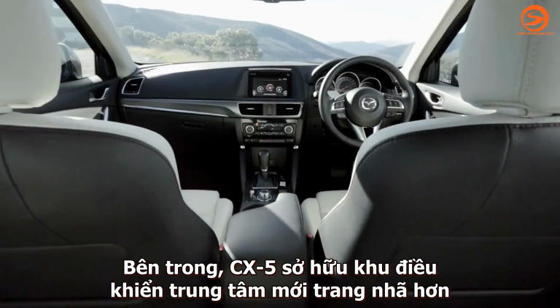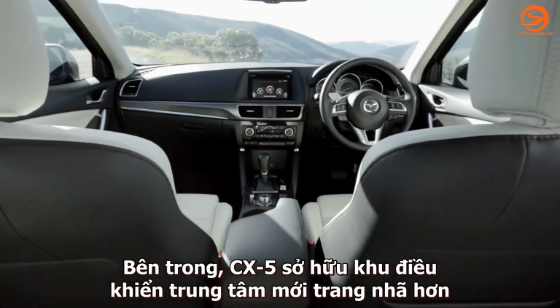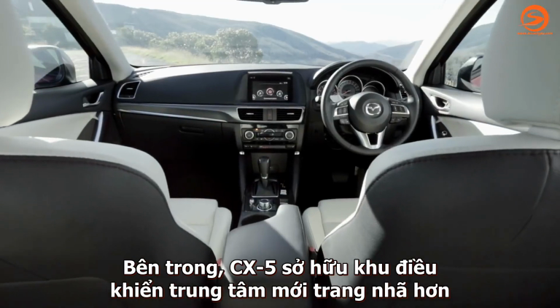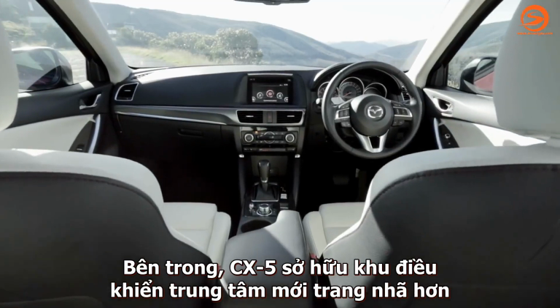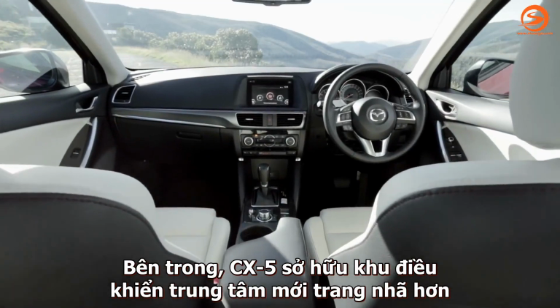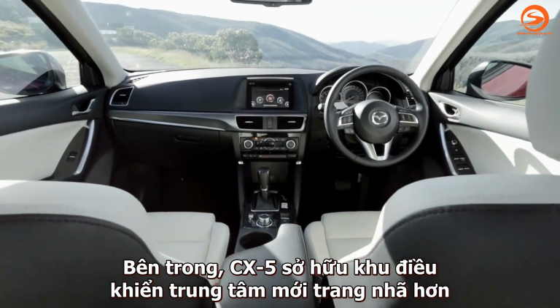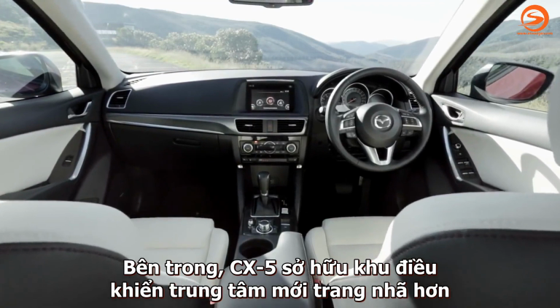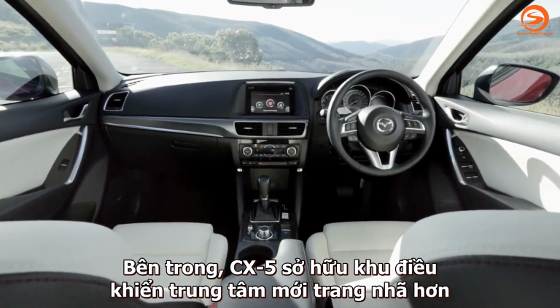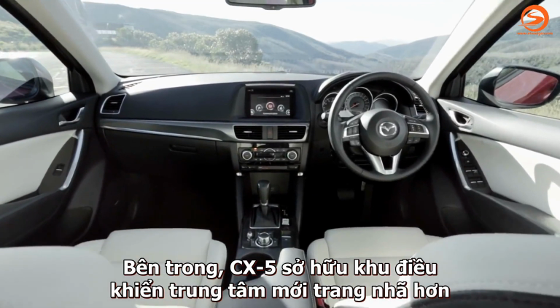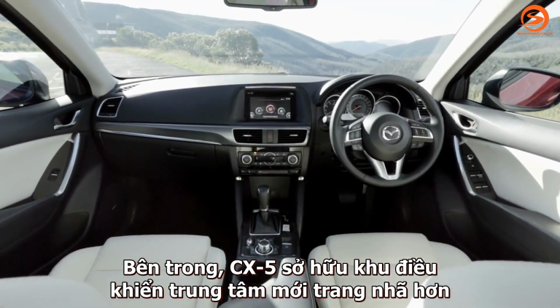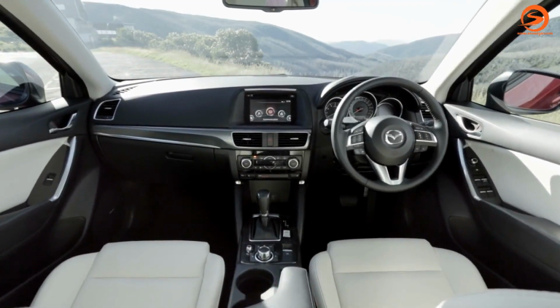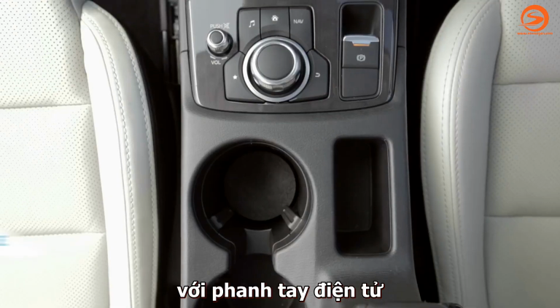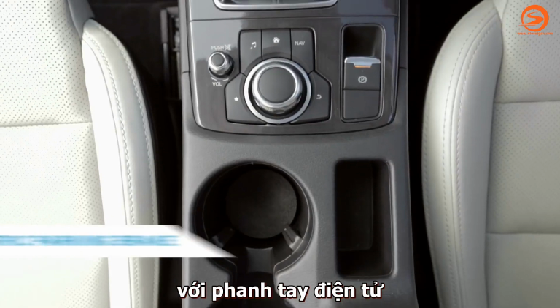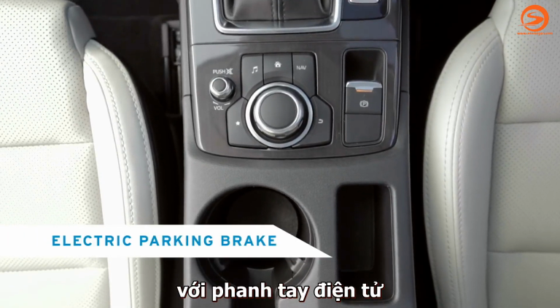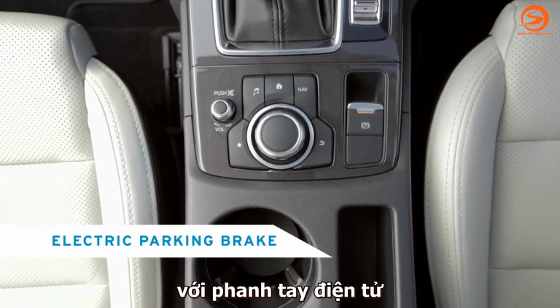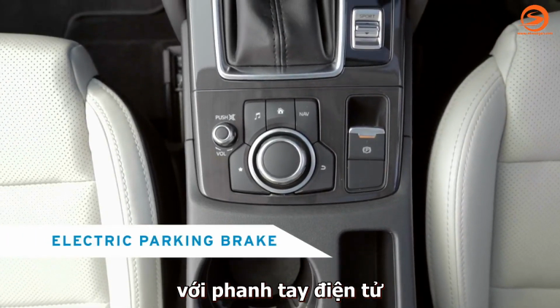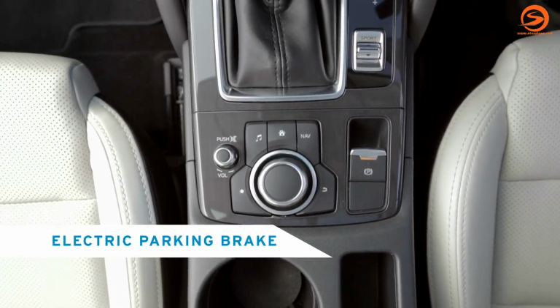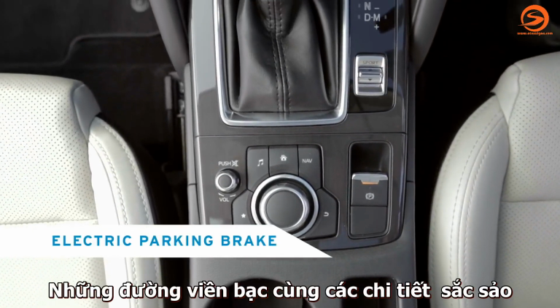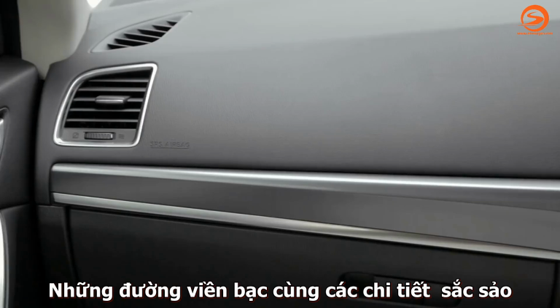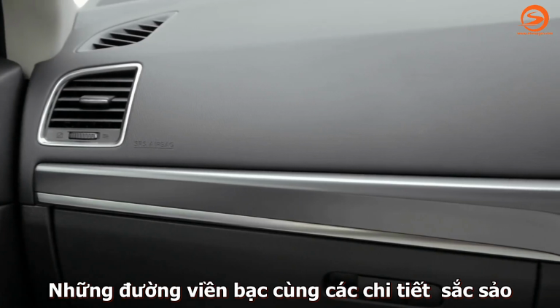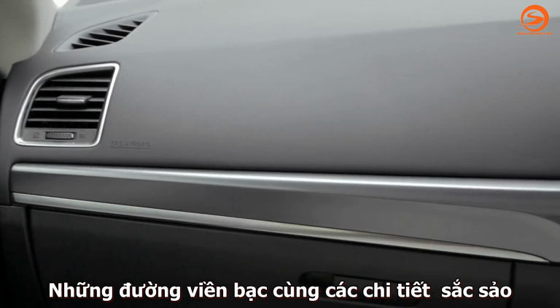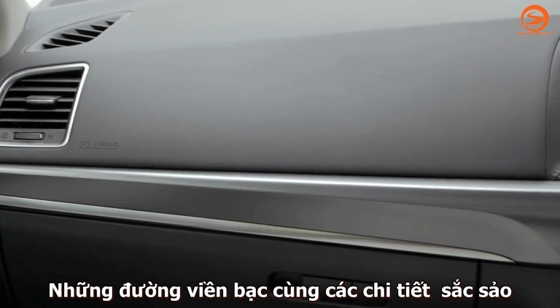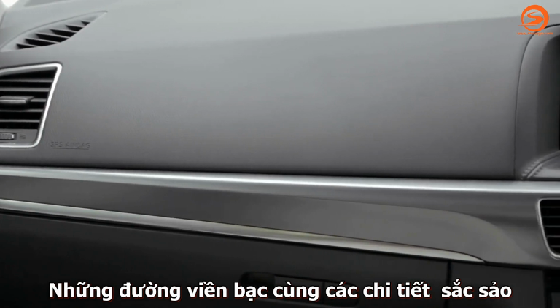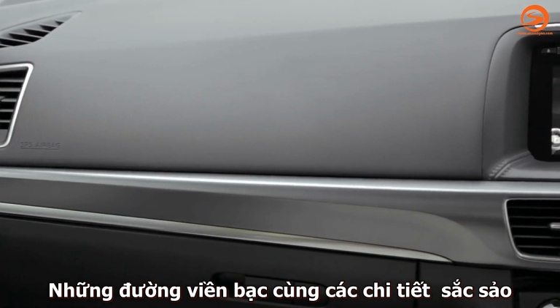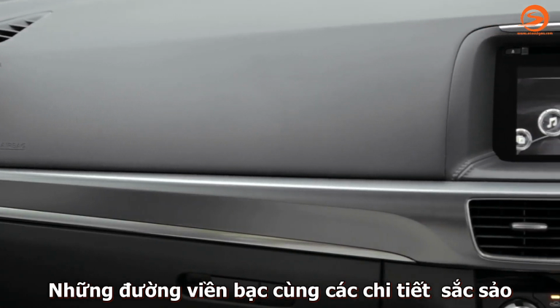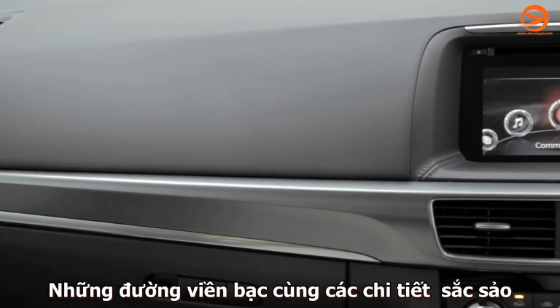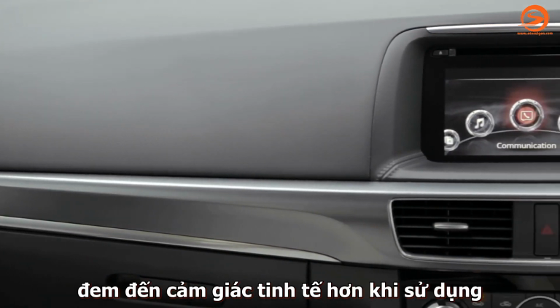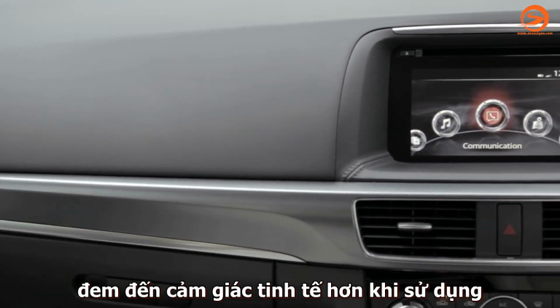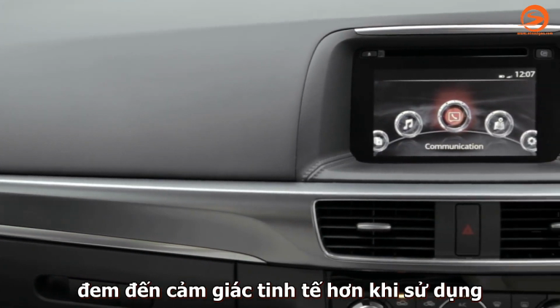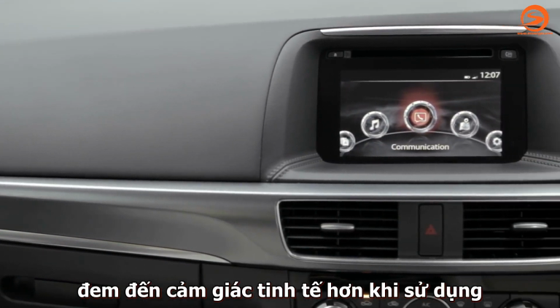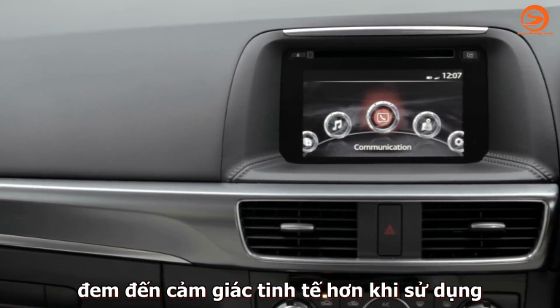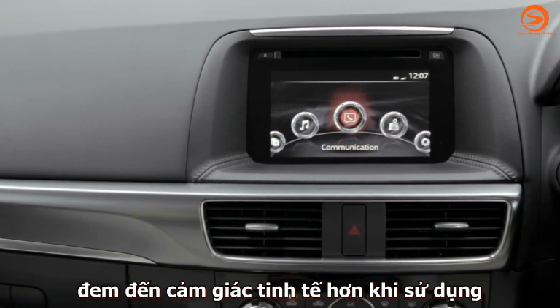Inside, there's an elegant new centre console layout featuring an electric parking brake. Brushed alloy highlights and chrome detailing give it a more refined feel.